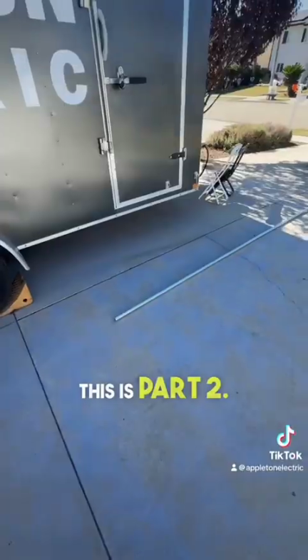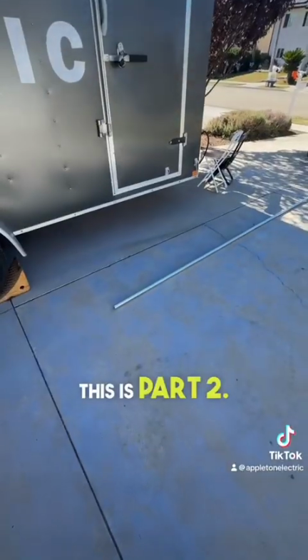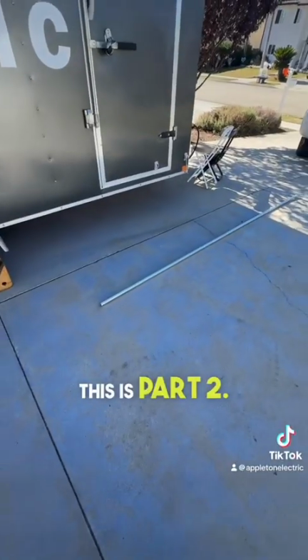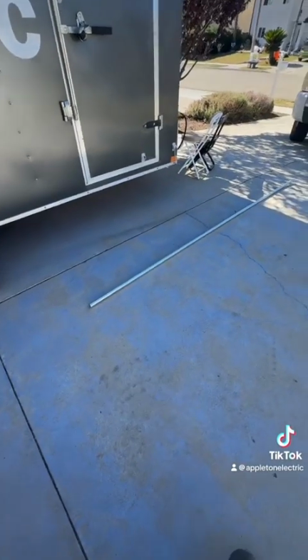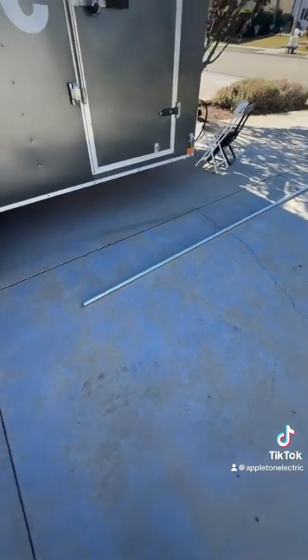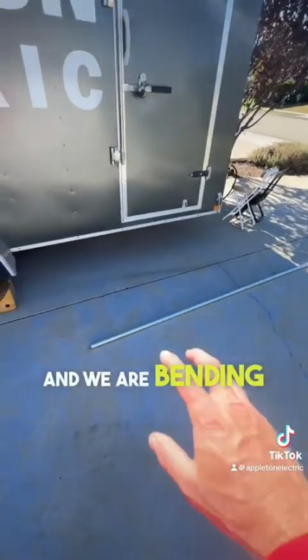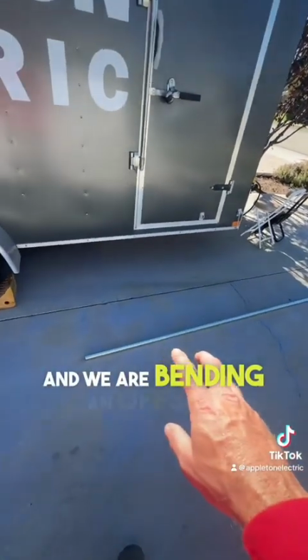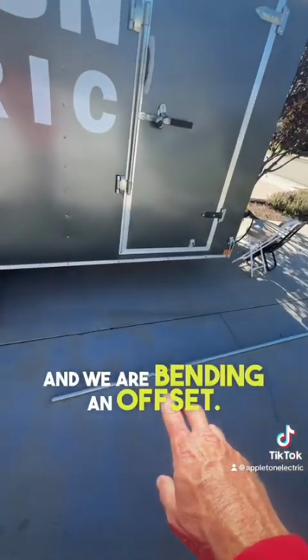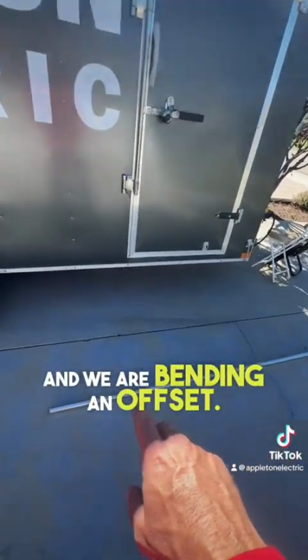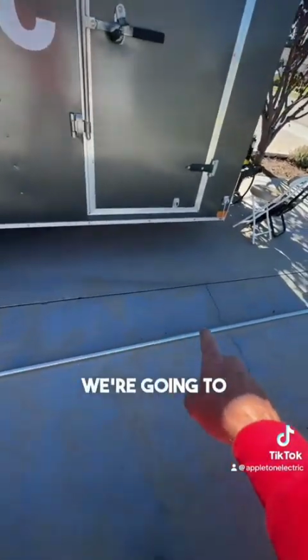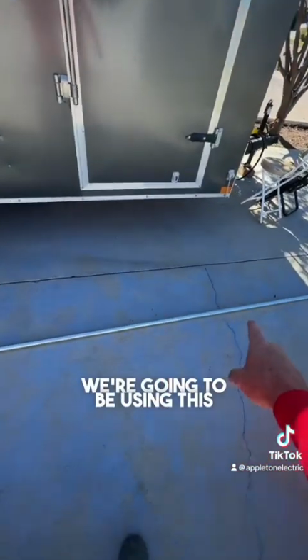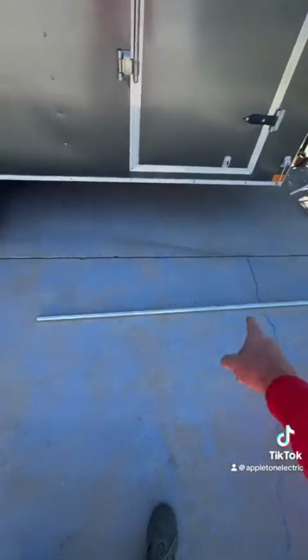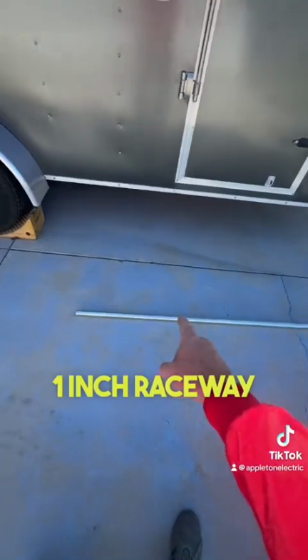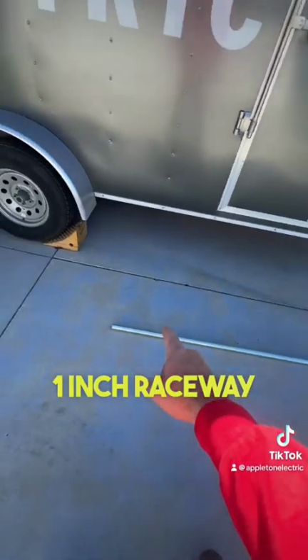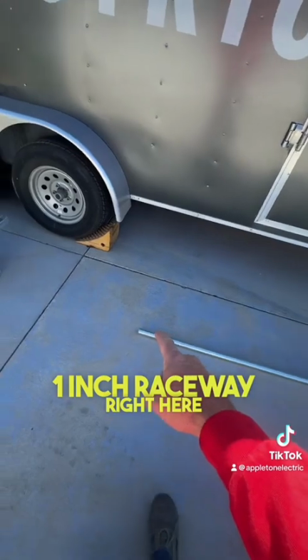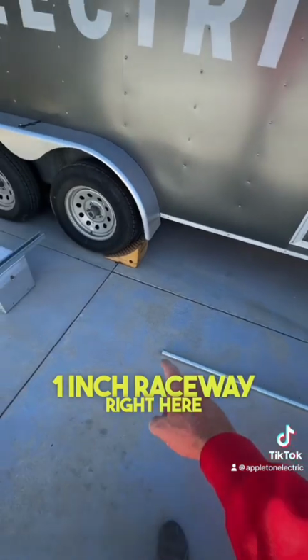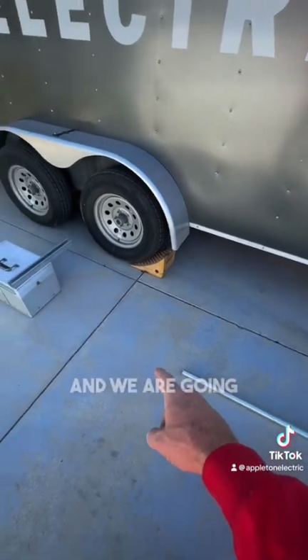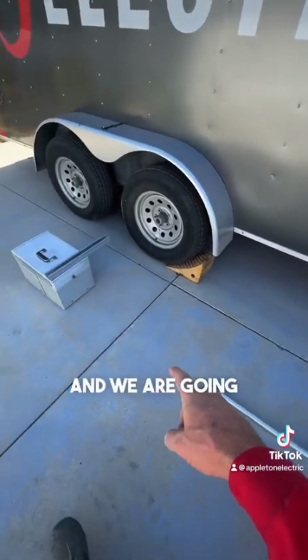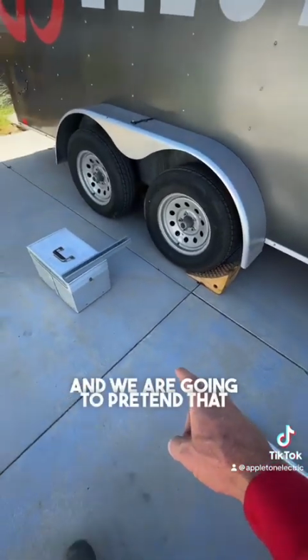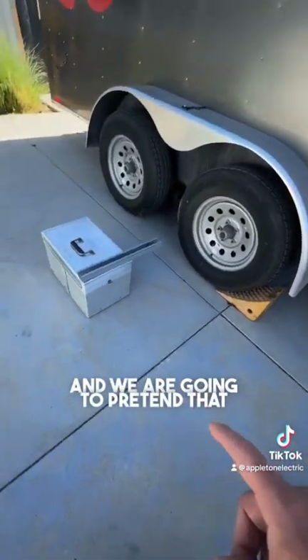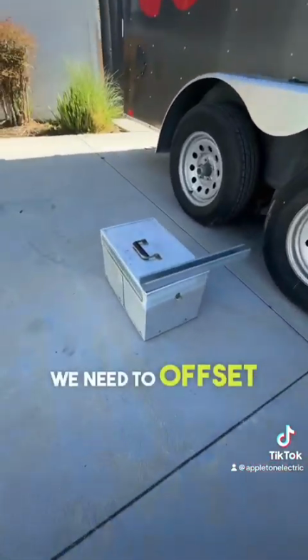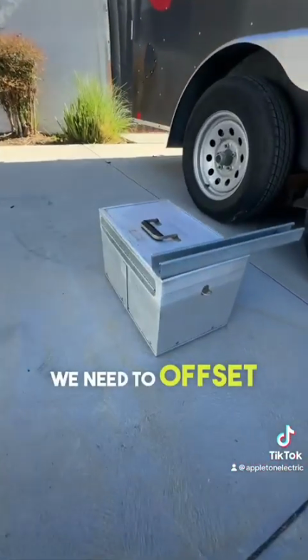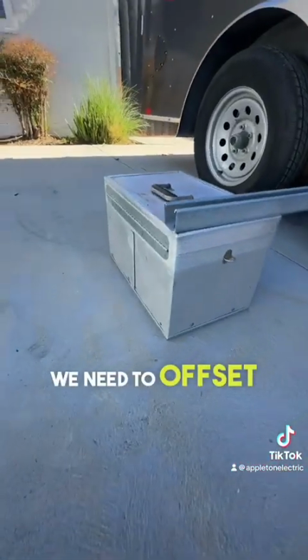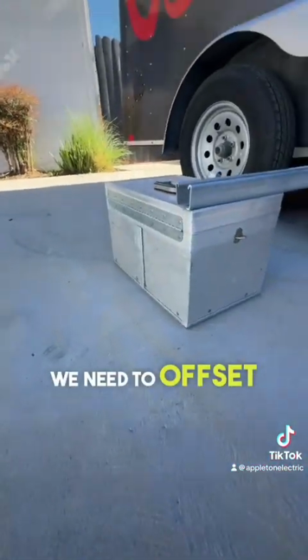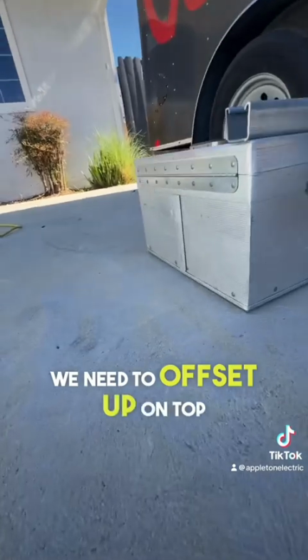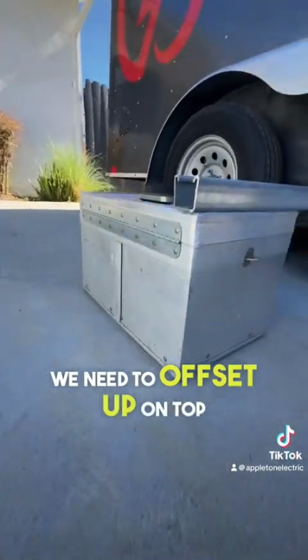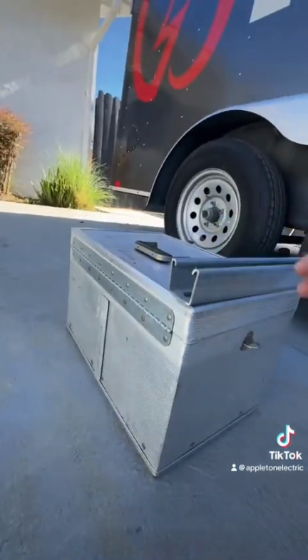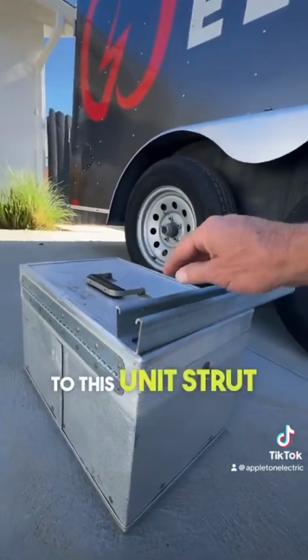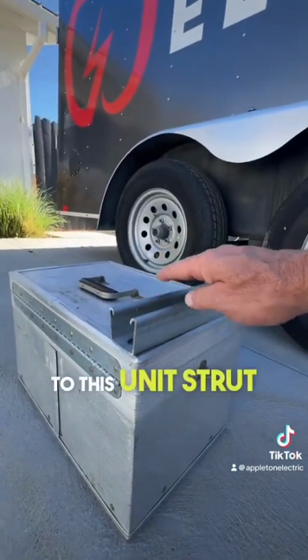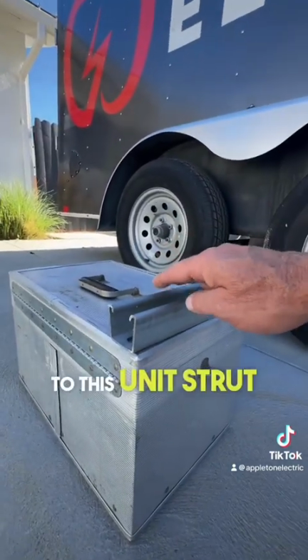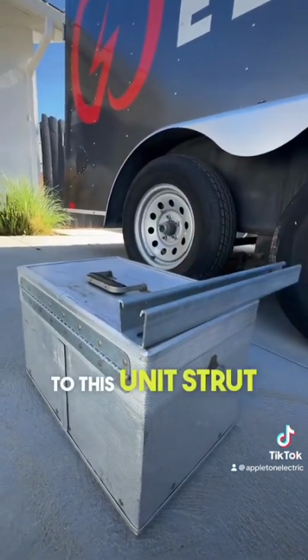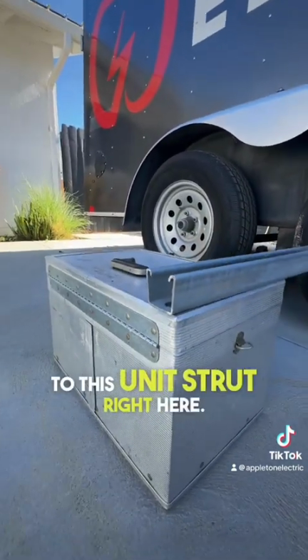This is part 2 and we are bending an offset. We're going to be using this 1 inch raceway right here and we are going to pretend that we need to offset up on top to this Unistrut right here.